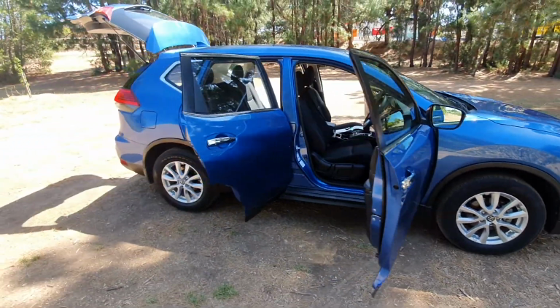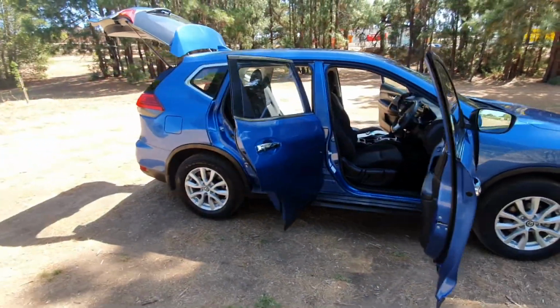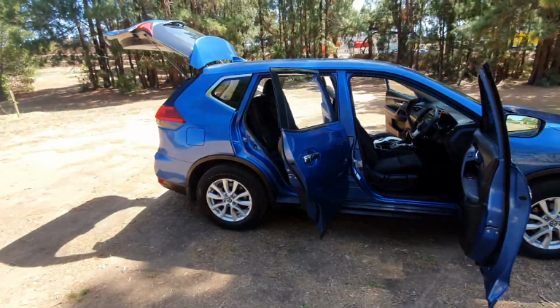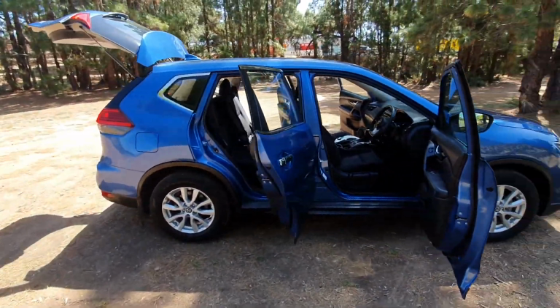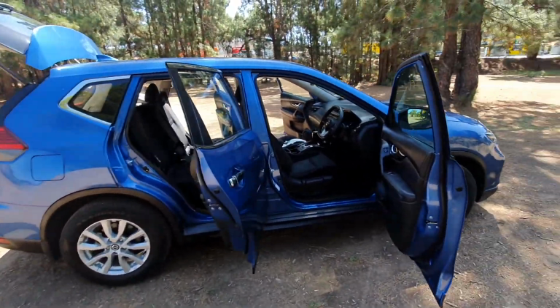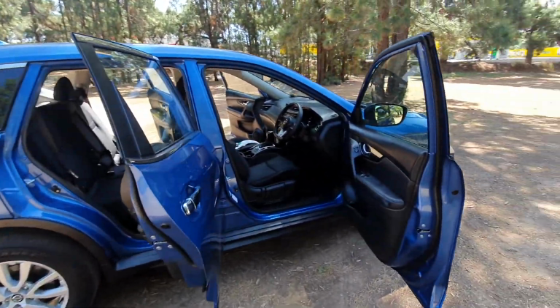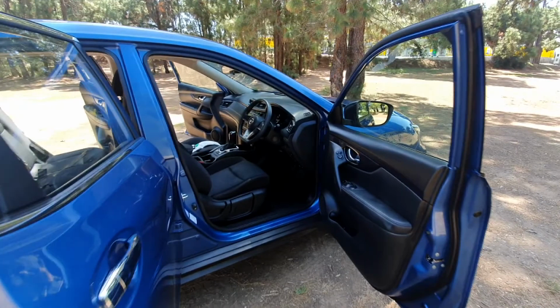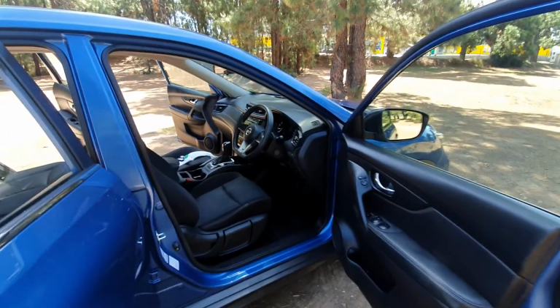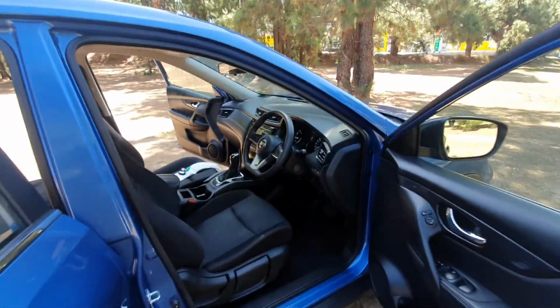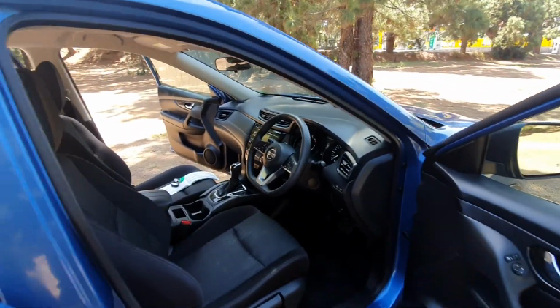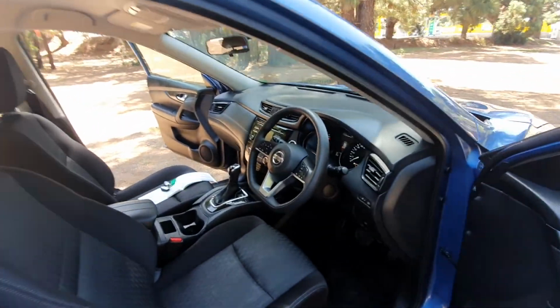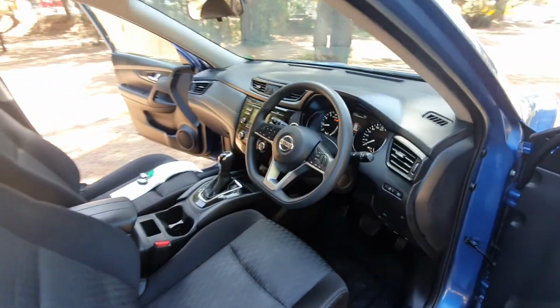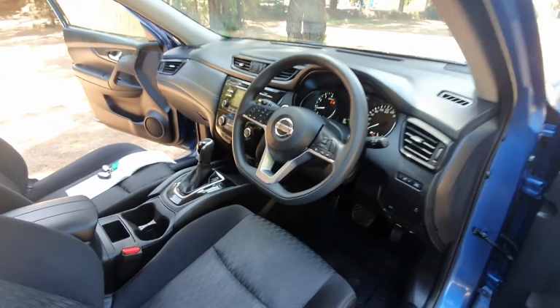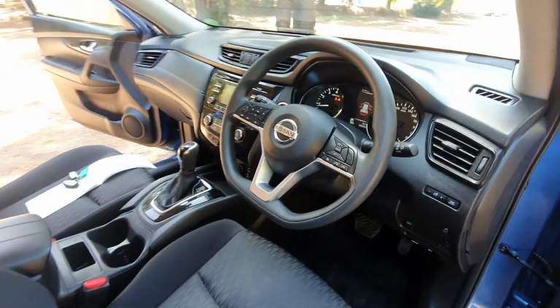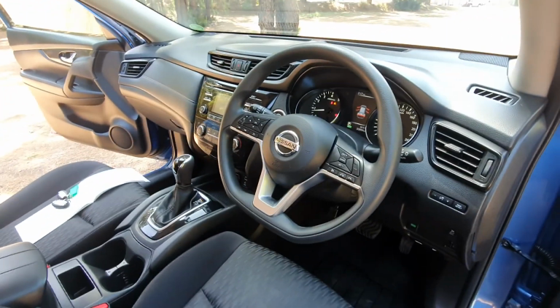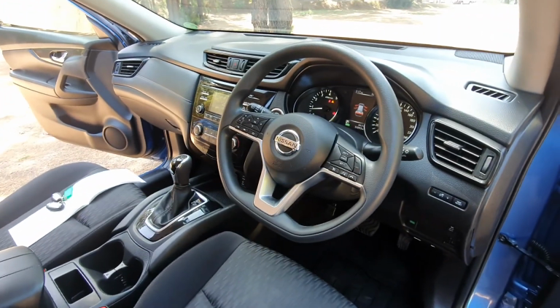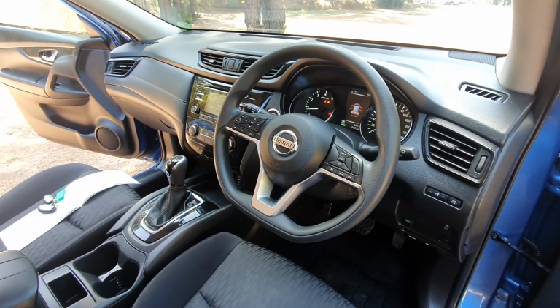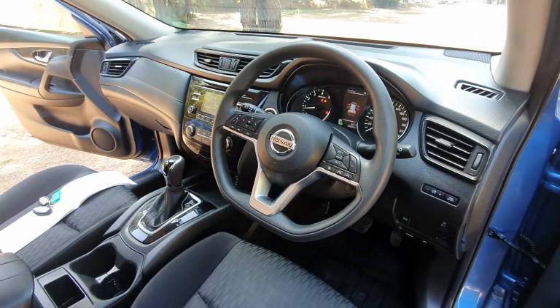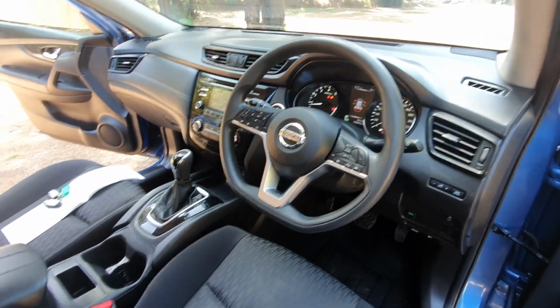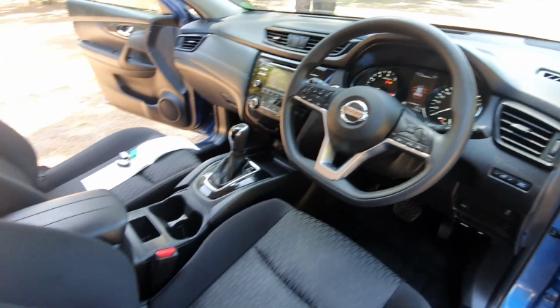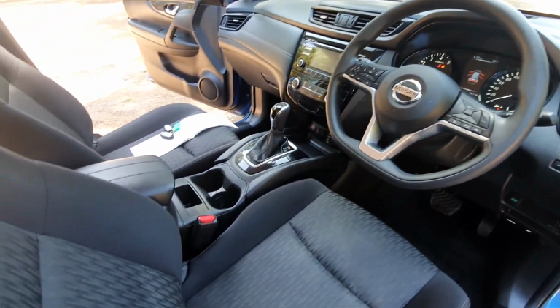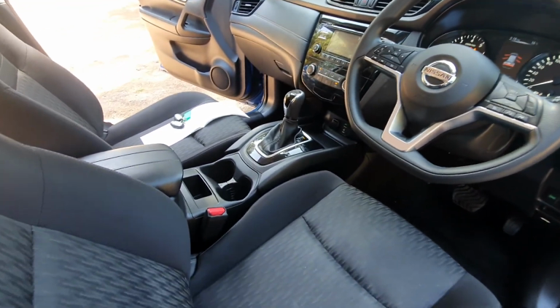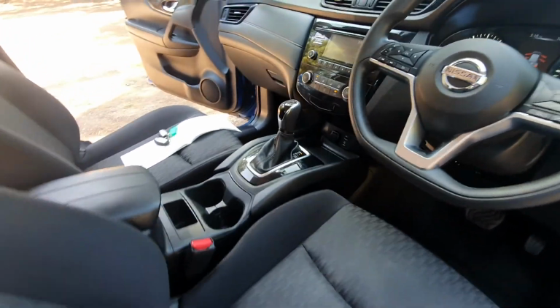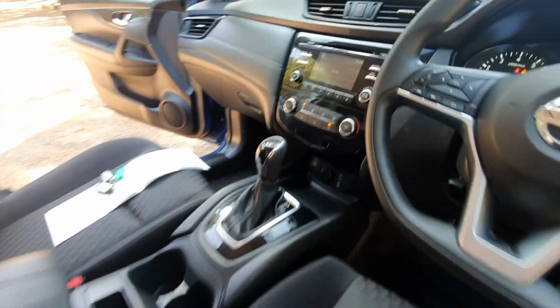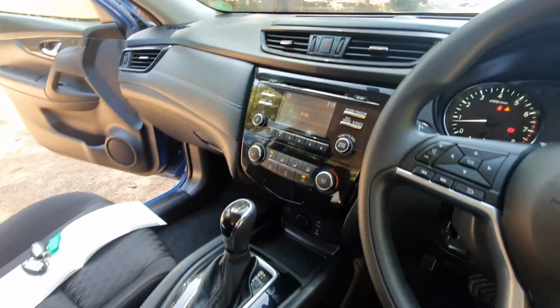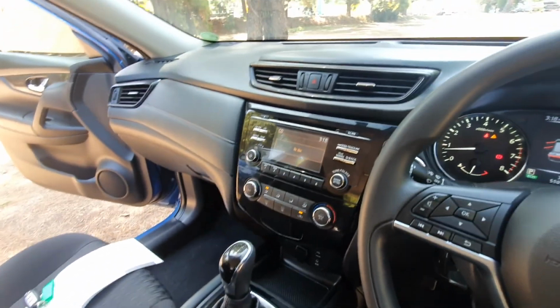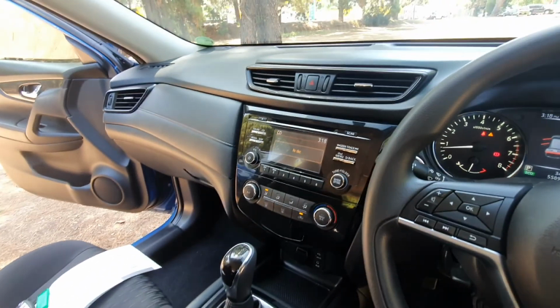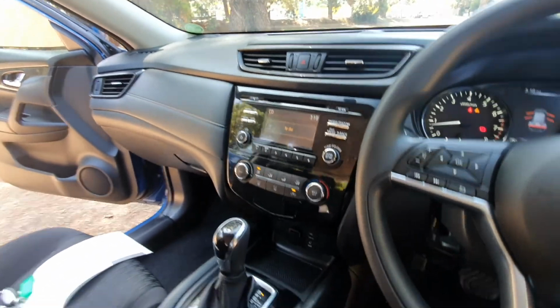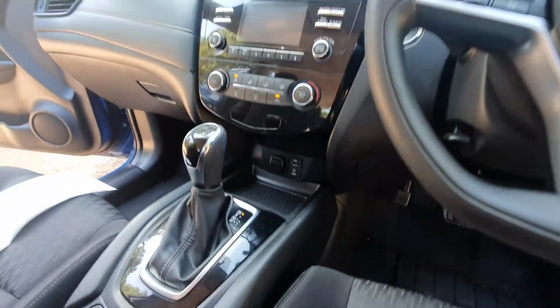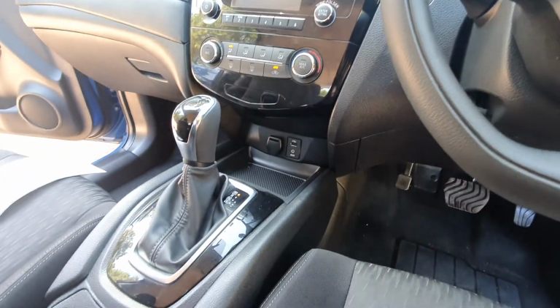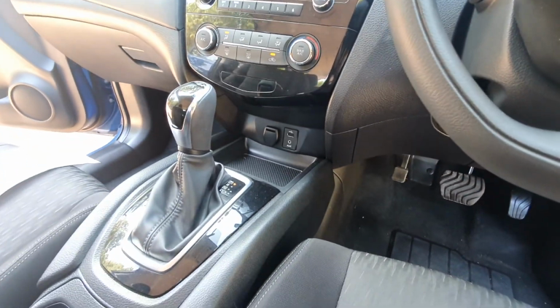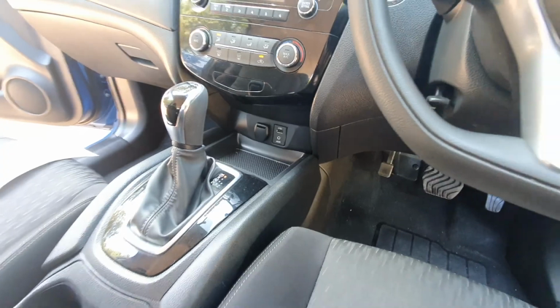Beautiful interior with cup holders, reversing camera, media center, and multiple inputs.